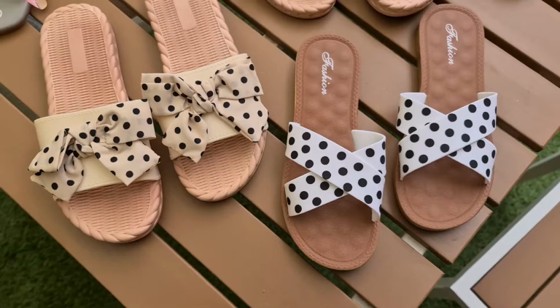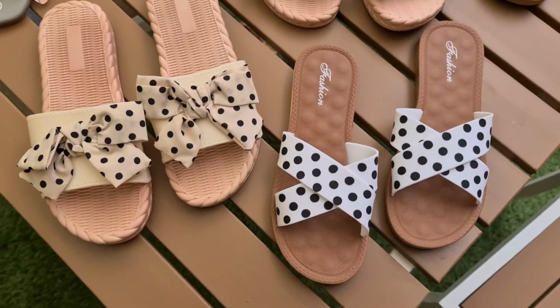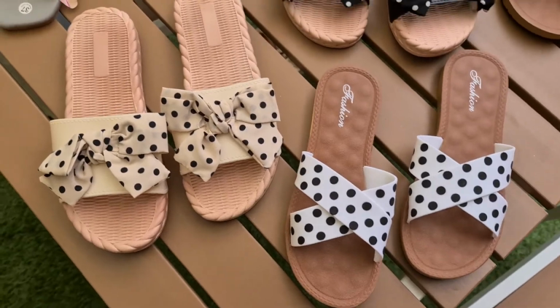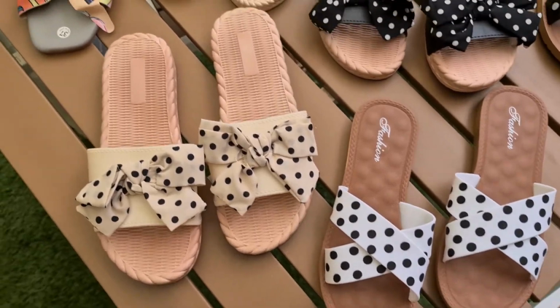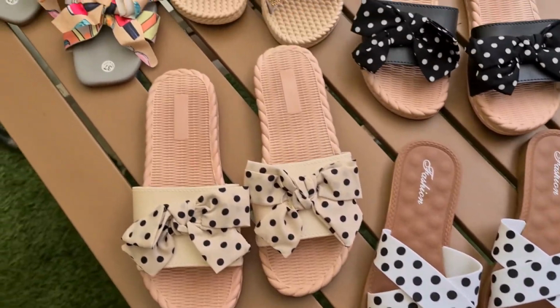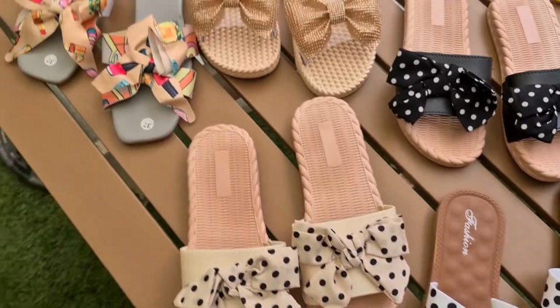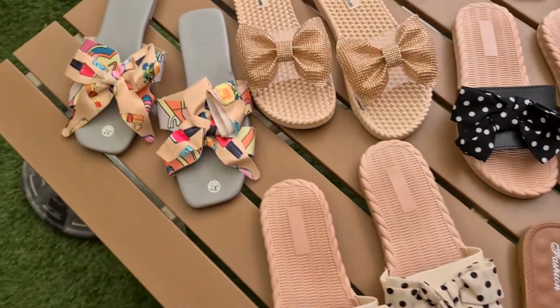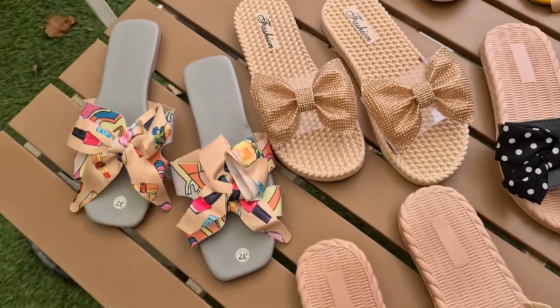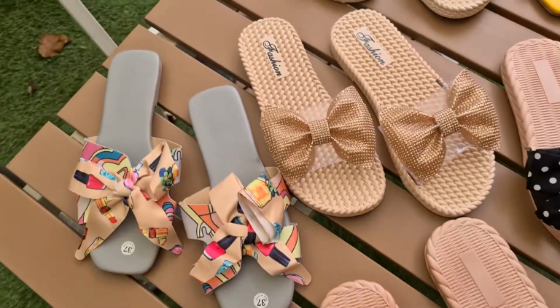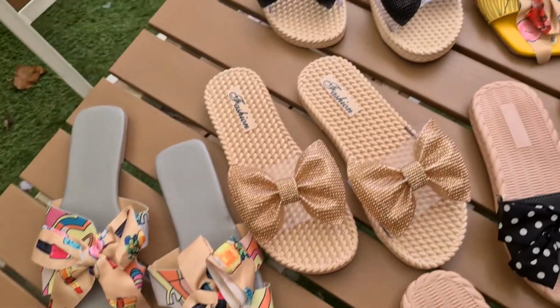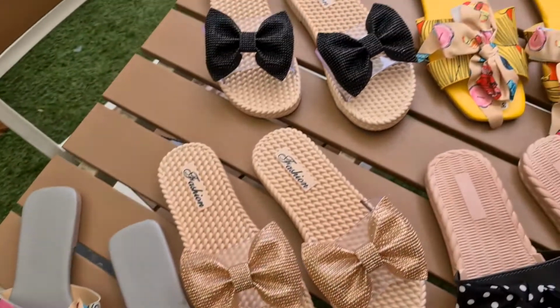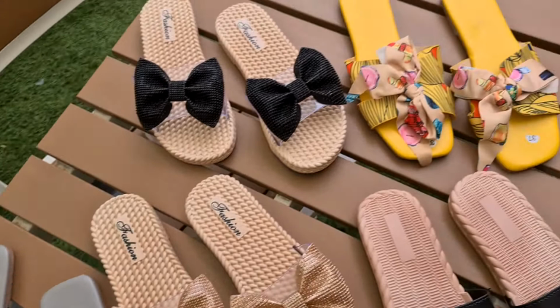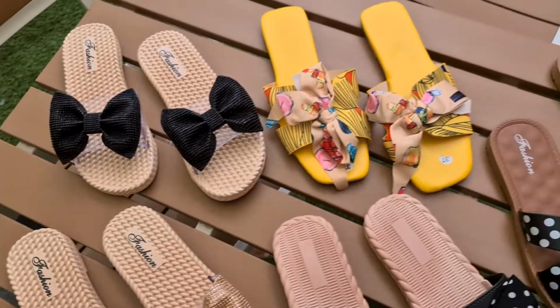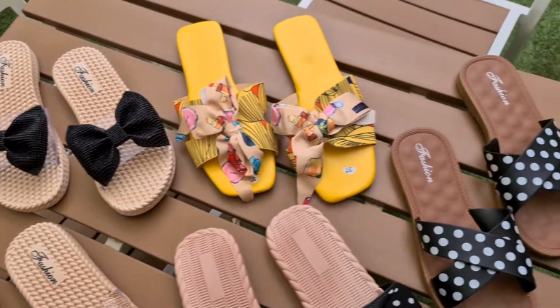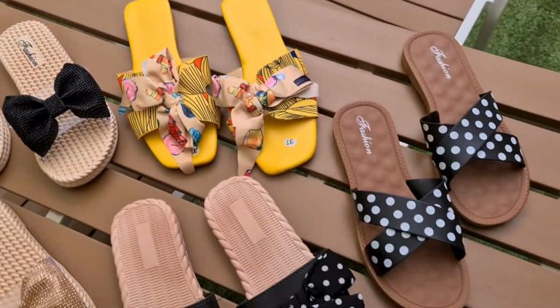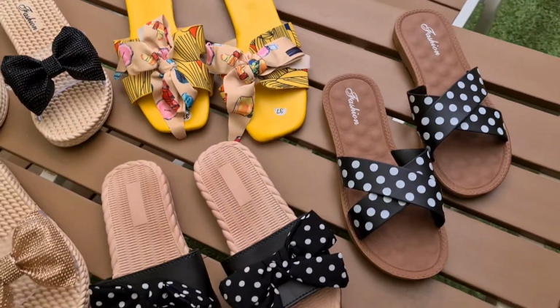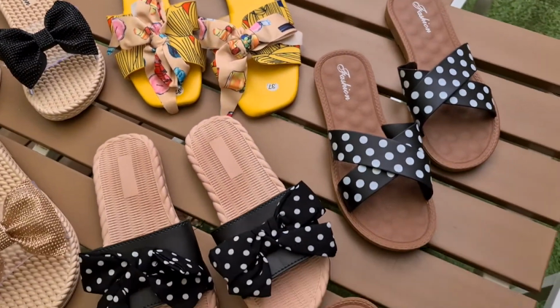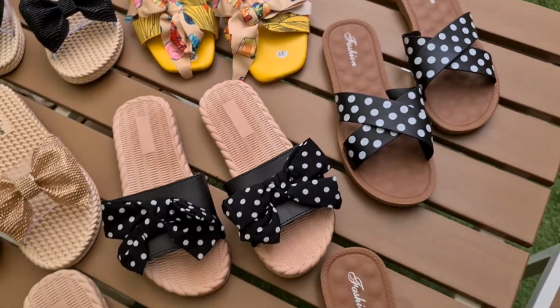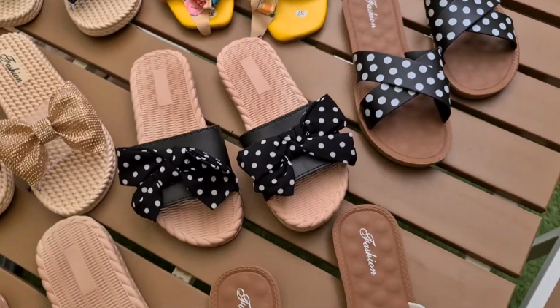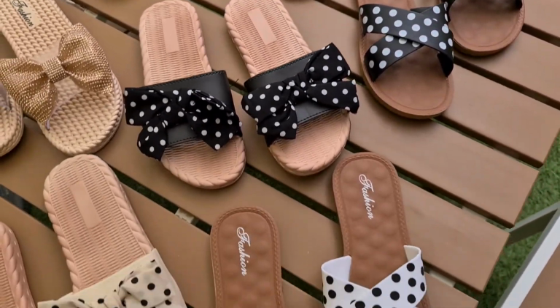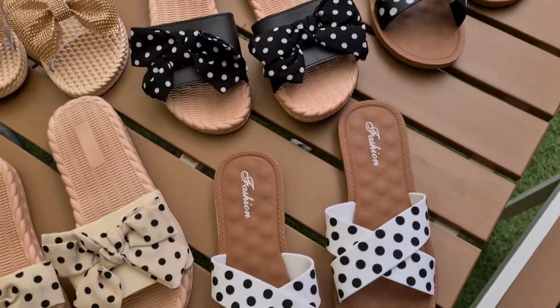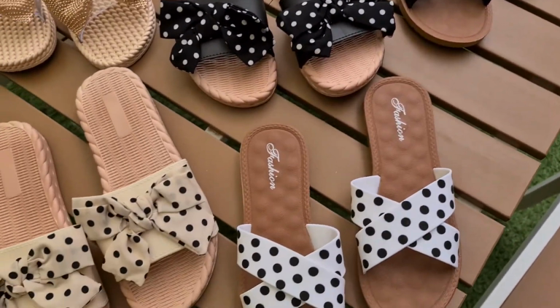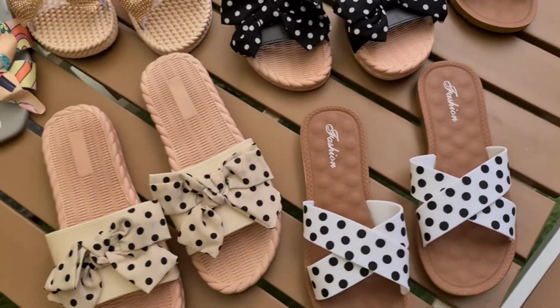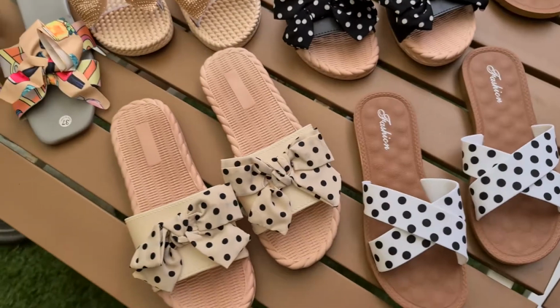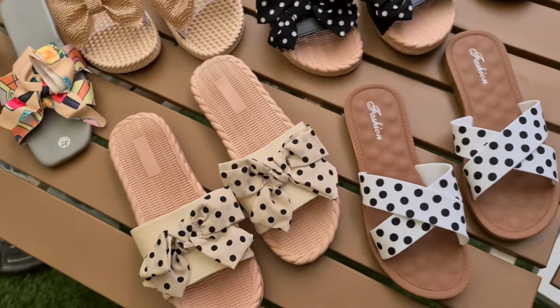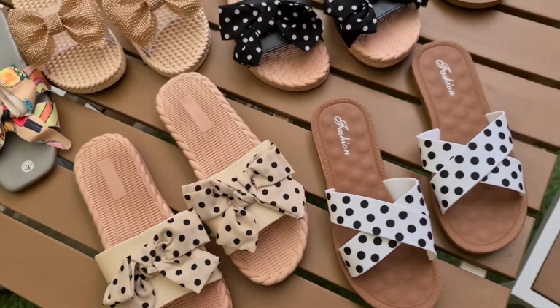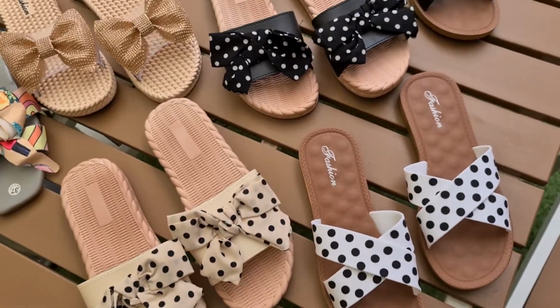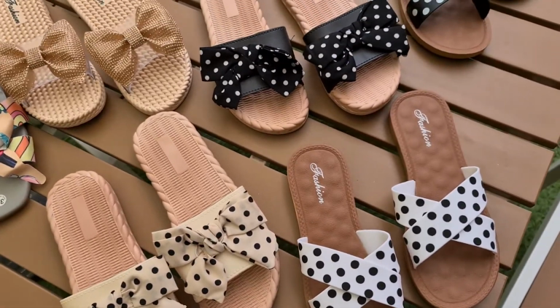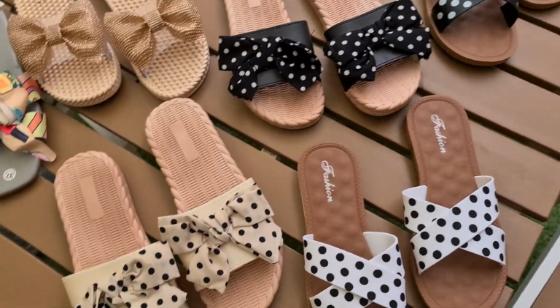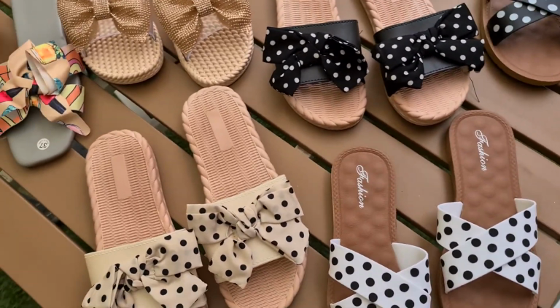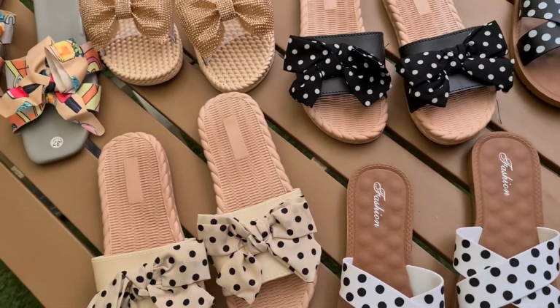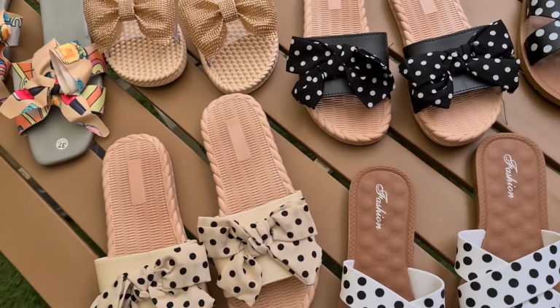Assalamualaikum viewers, welcome to Mah Fashions. Today we are going to review women's casual slippers. It is the summer and rainy season, and these are the best option to wear.